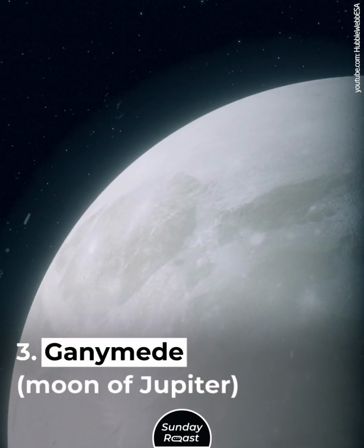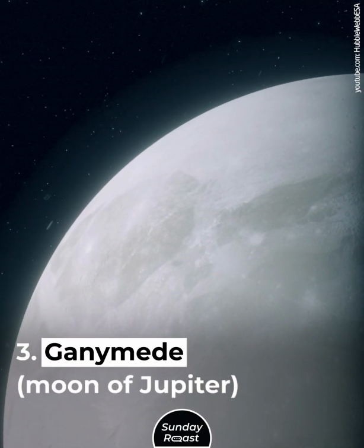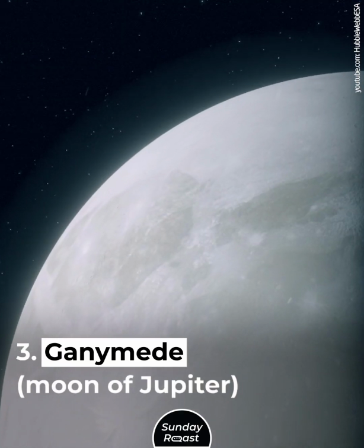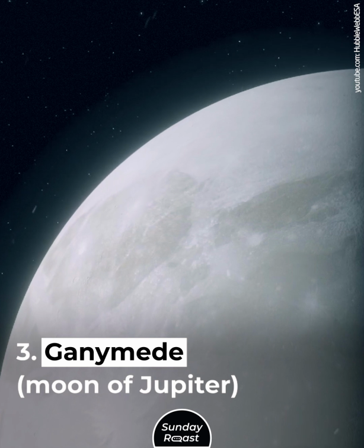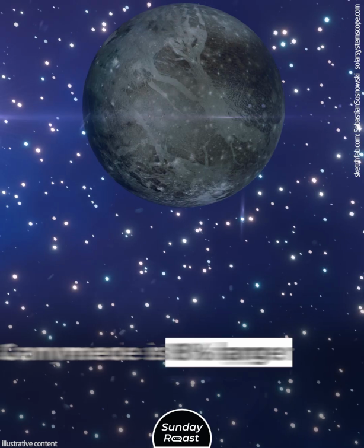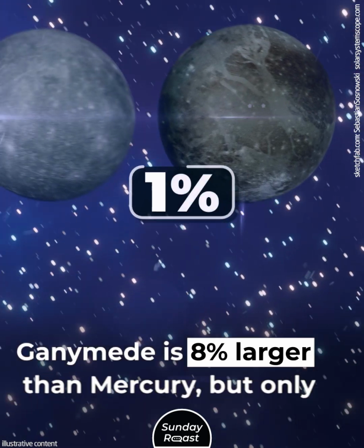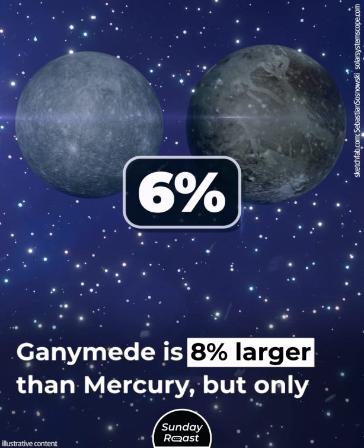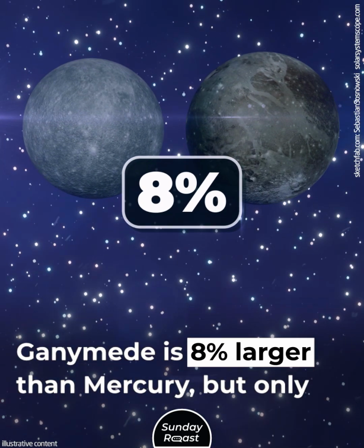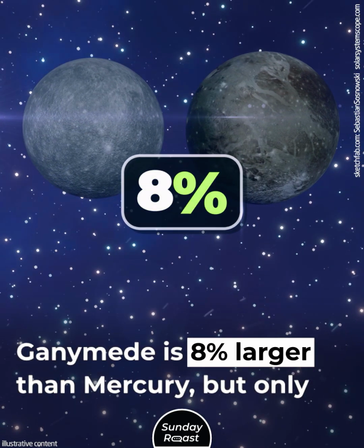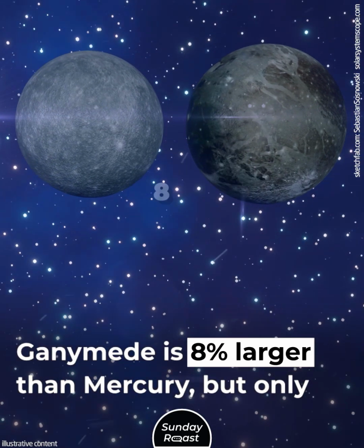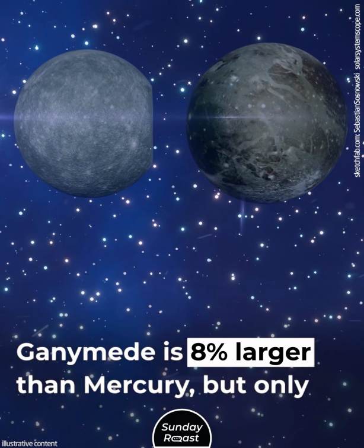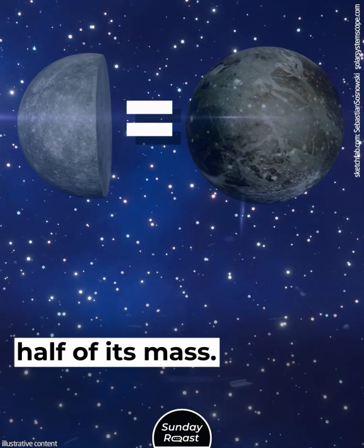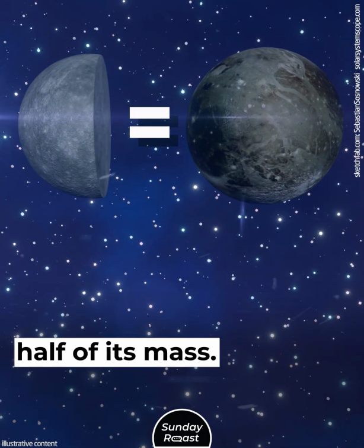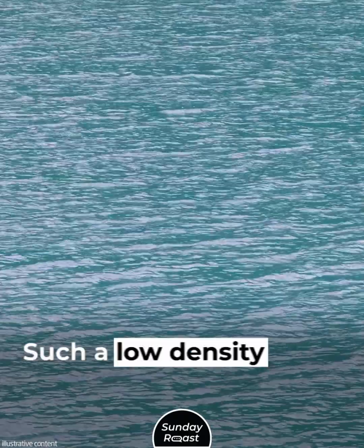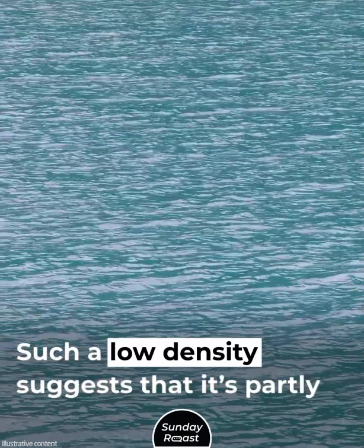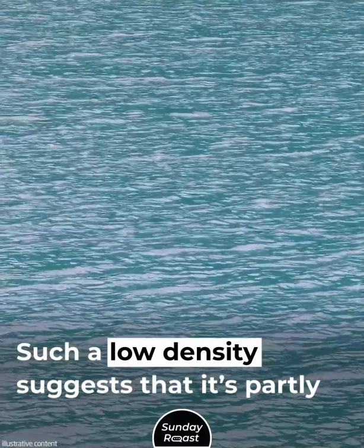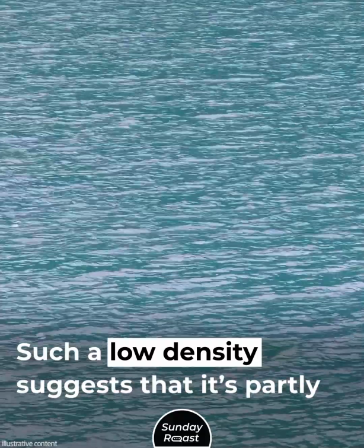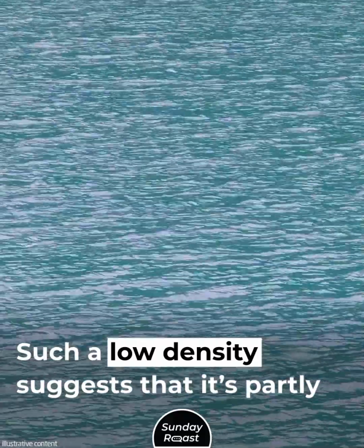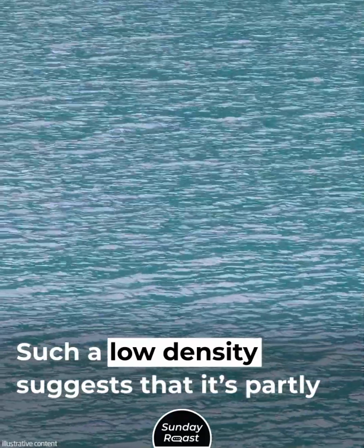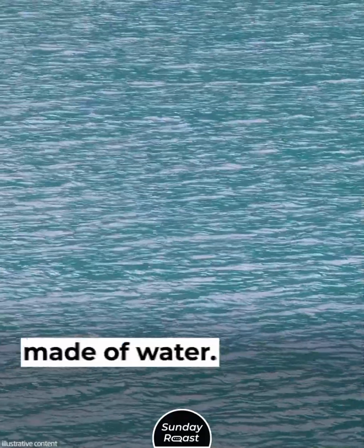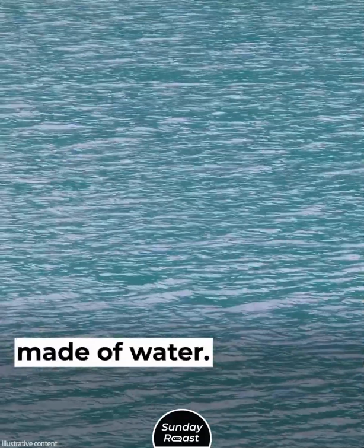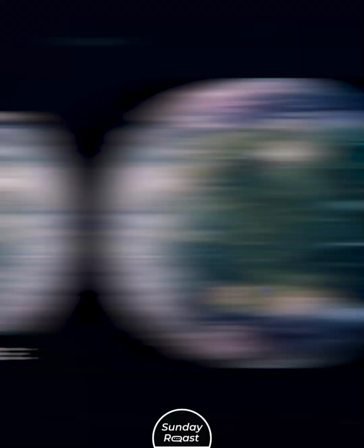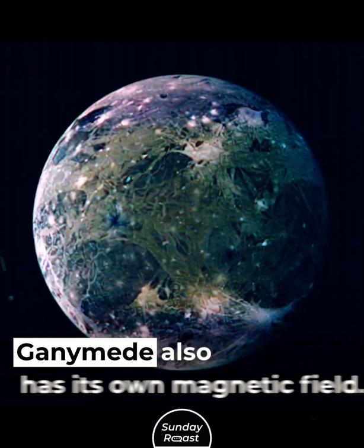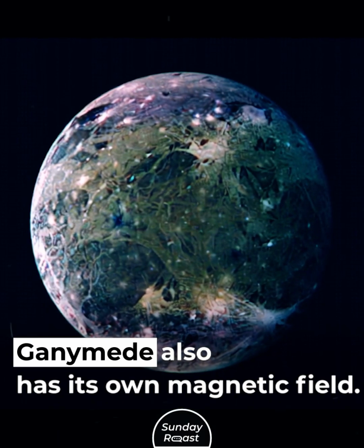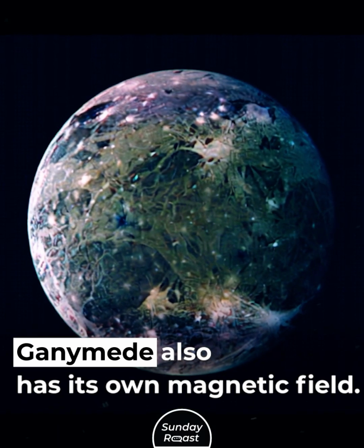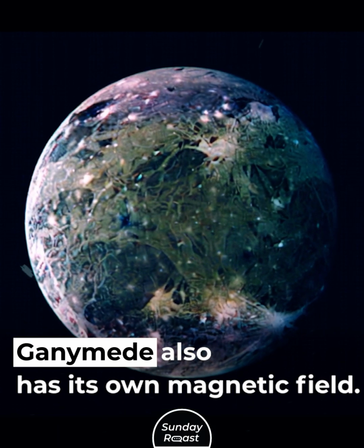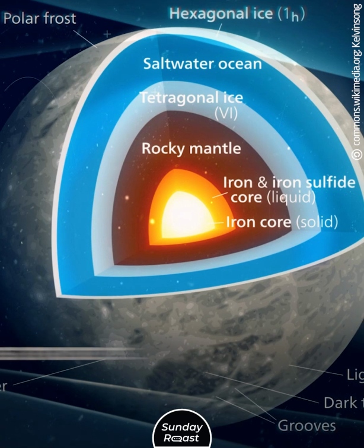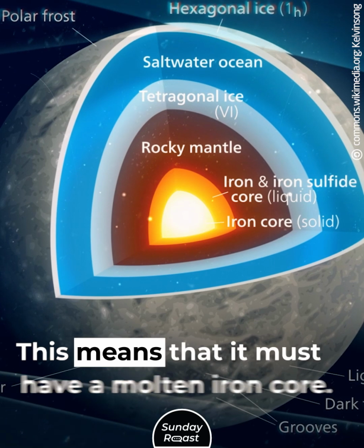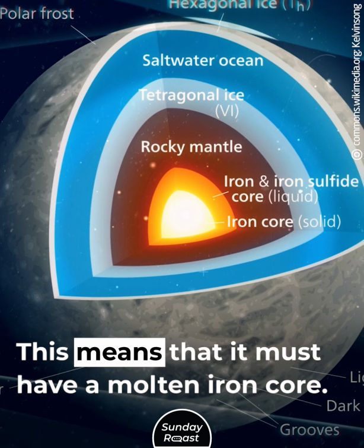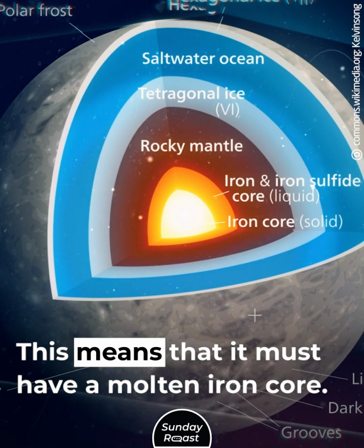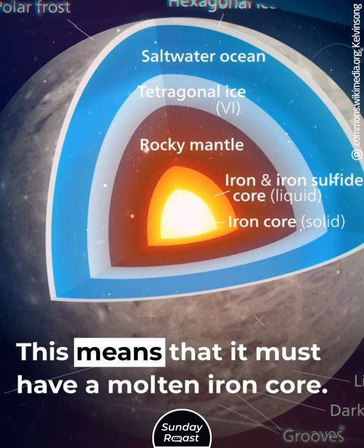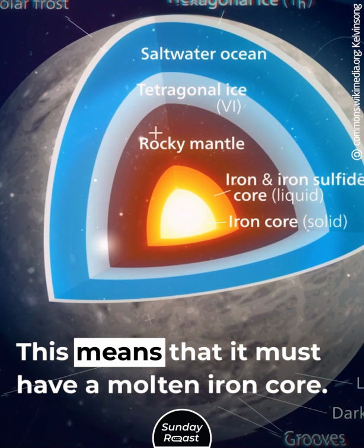Ganymede, moon of Jupiter. Ganymede is 8% larger than Mercury, but only half of its mass. Such a low density suggests that it's partly made of water. Ganymede also has its own magnetic field, which means that it must have a molten iron core.